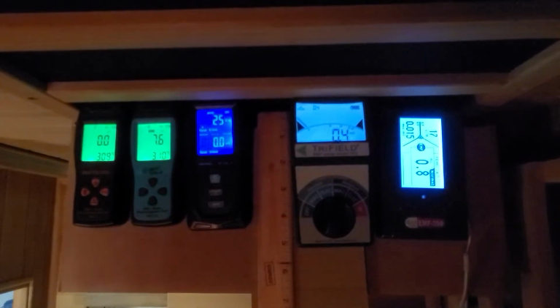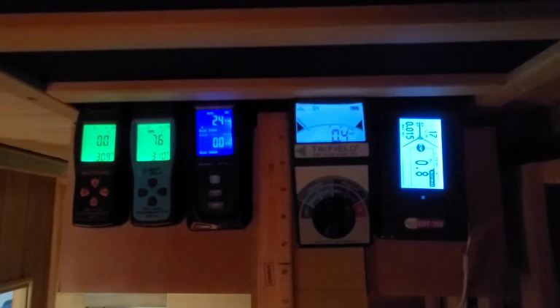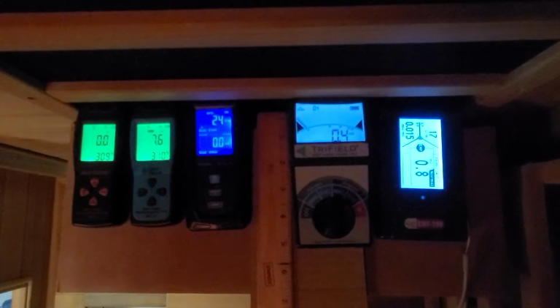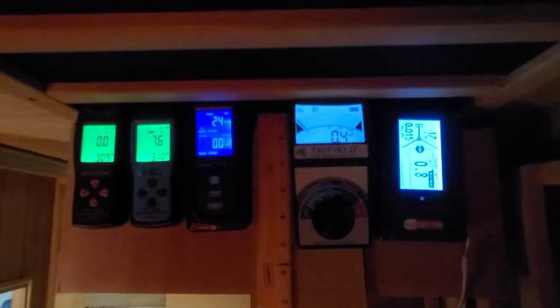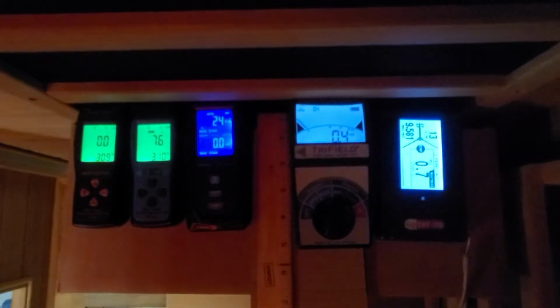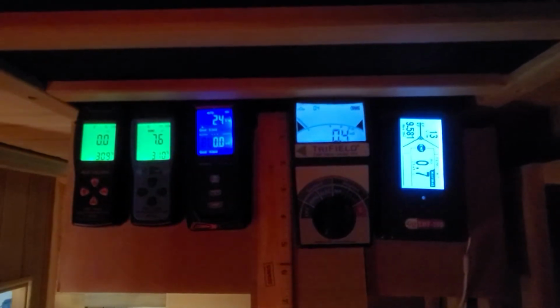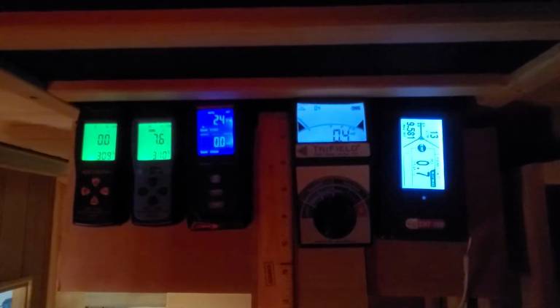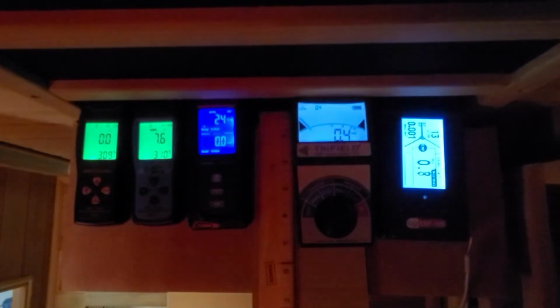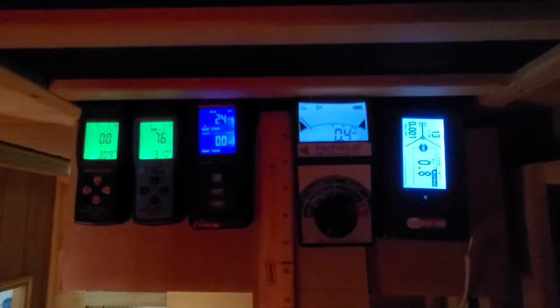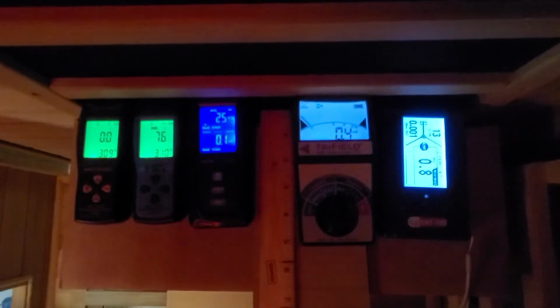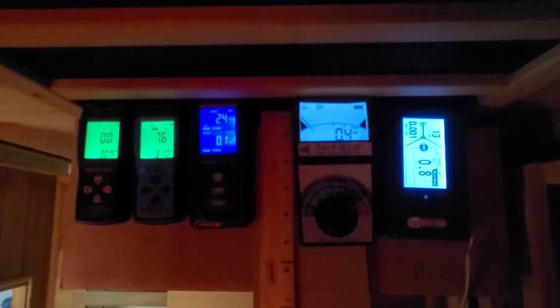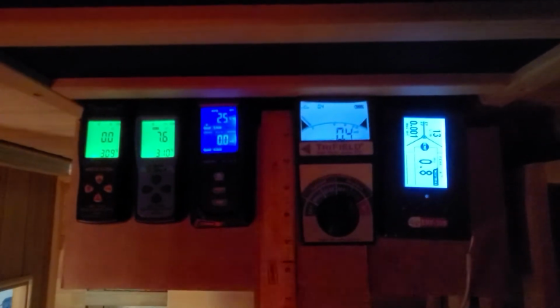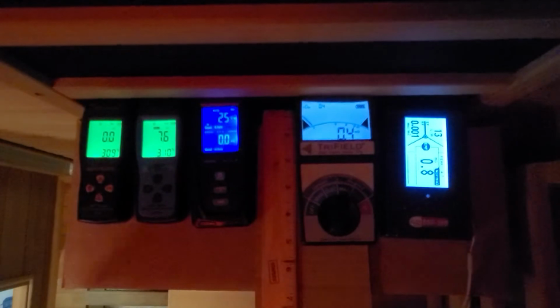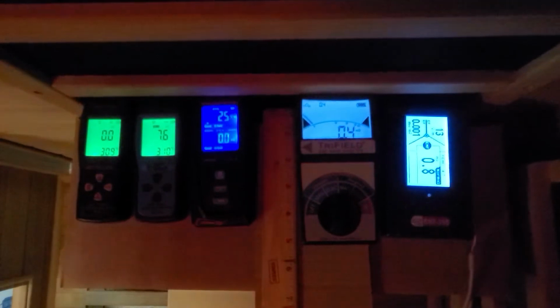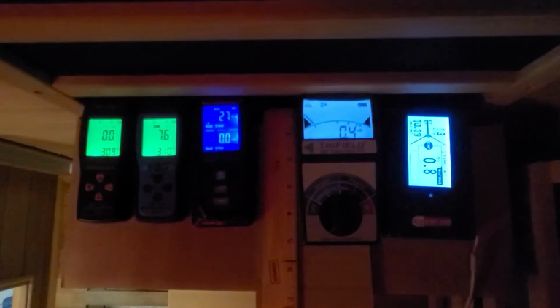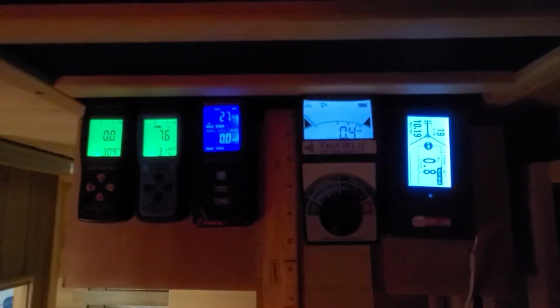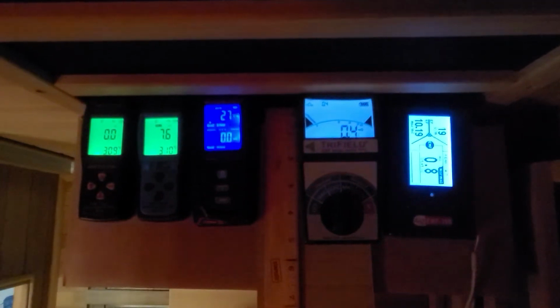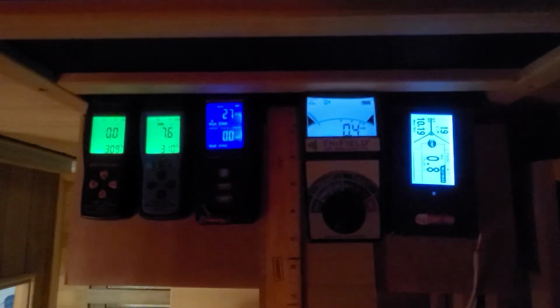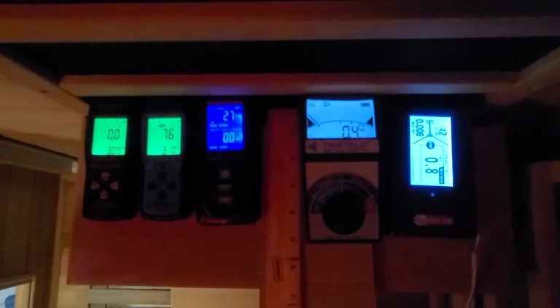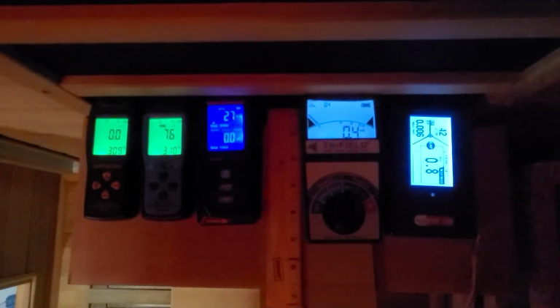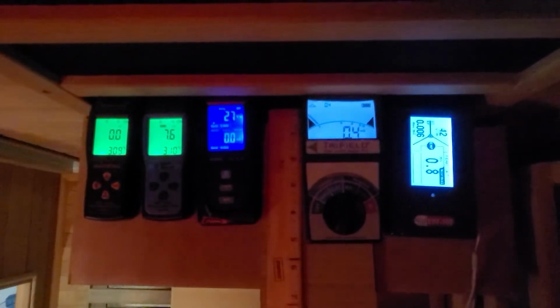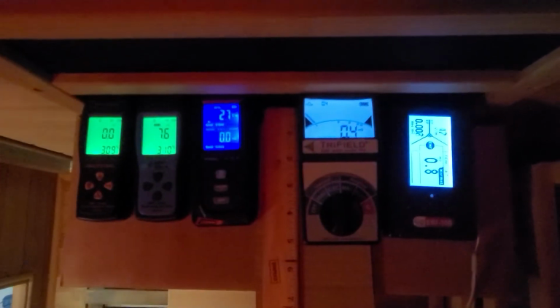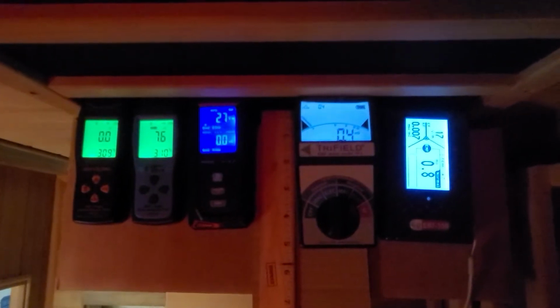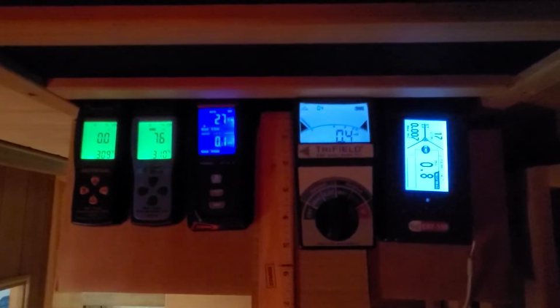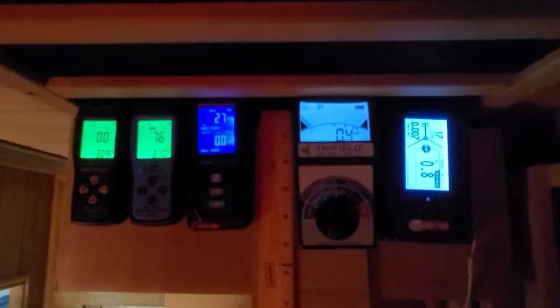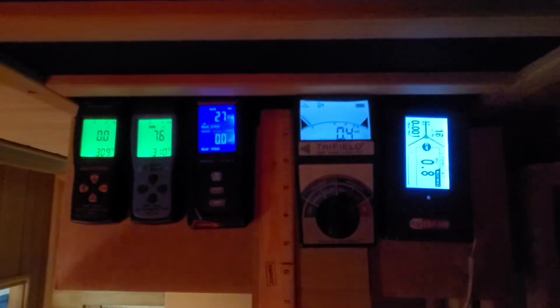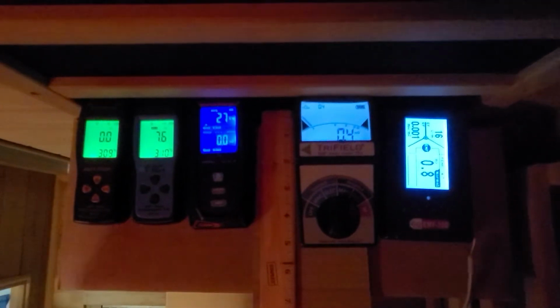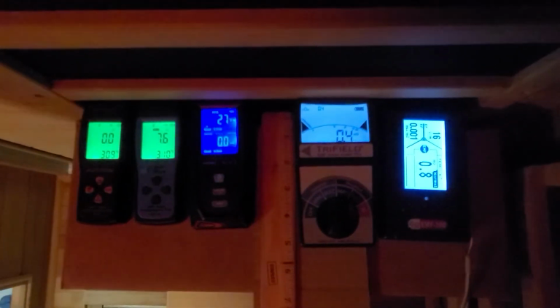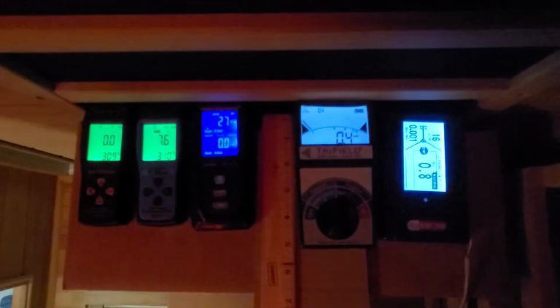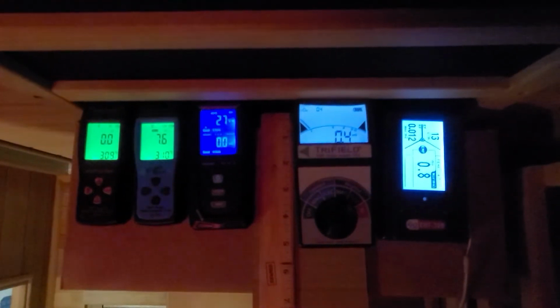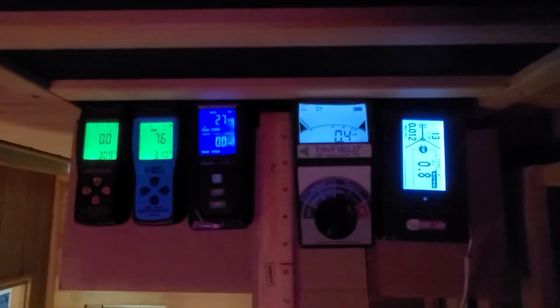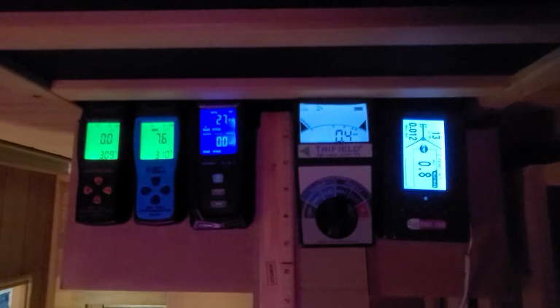The background EMF will automatically inflate the EMF reading, so you need to be aware of that measurement. Now we can turn on the sauna.